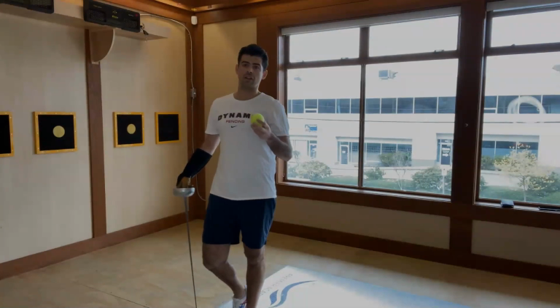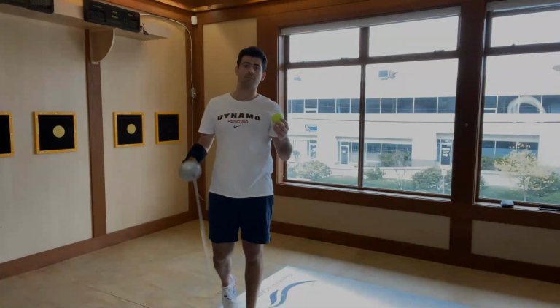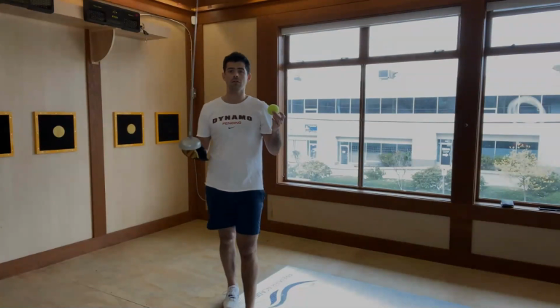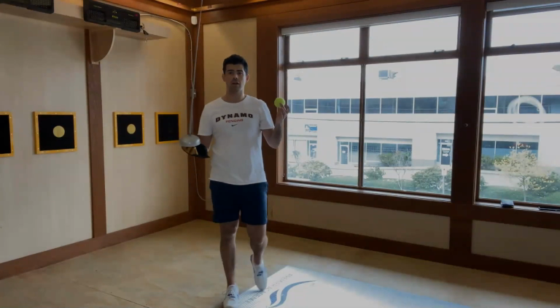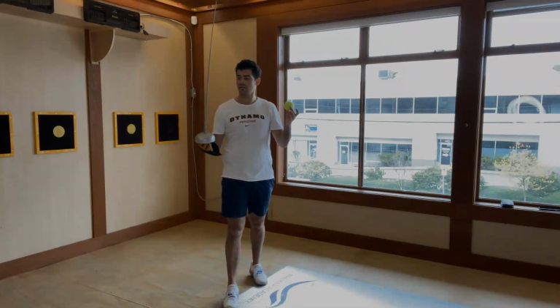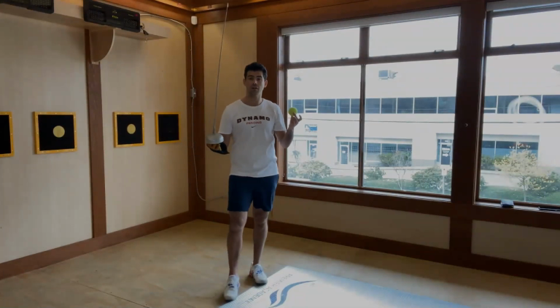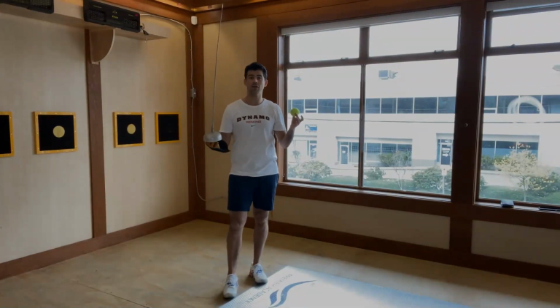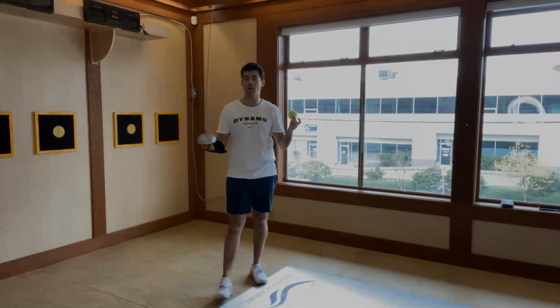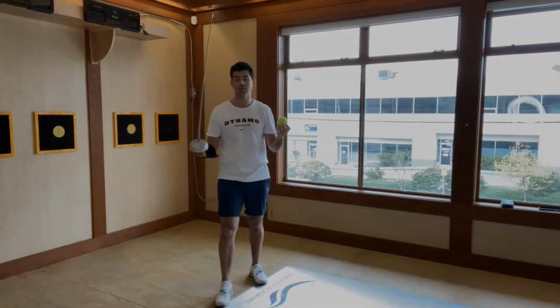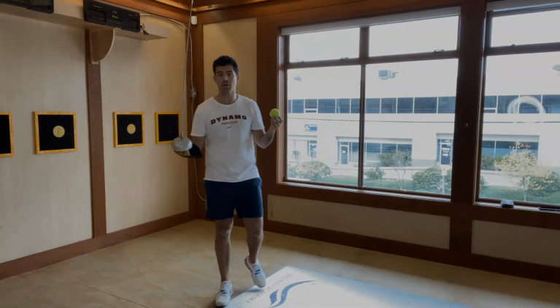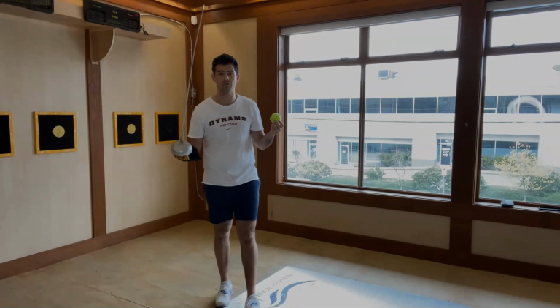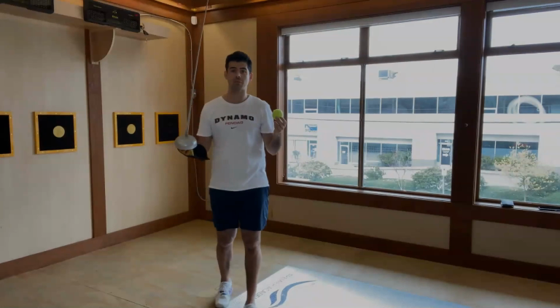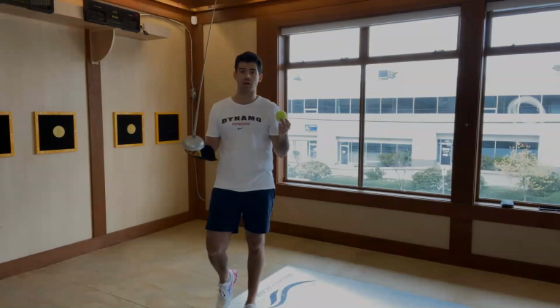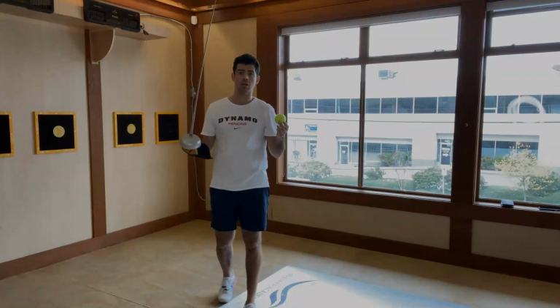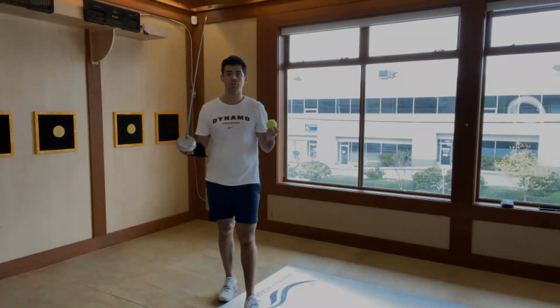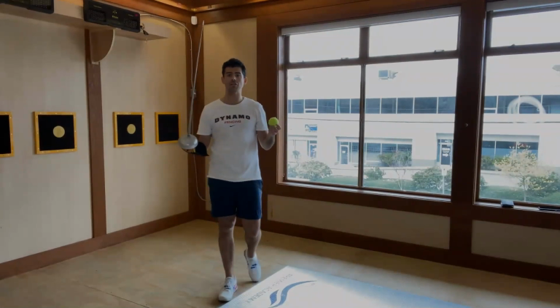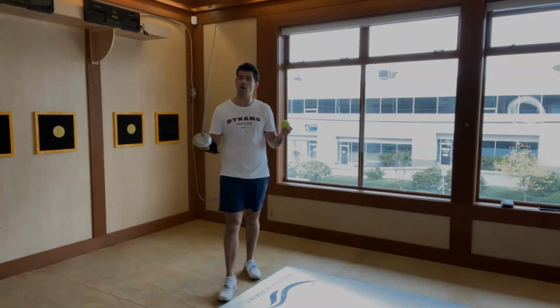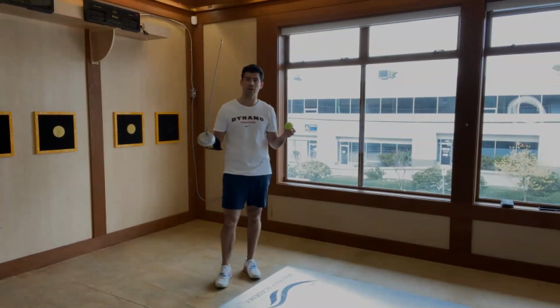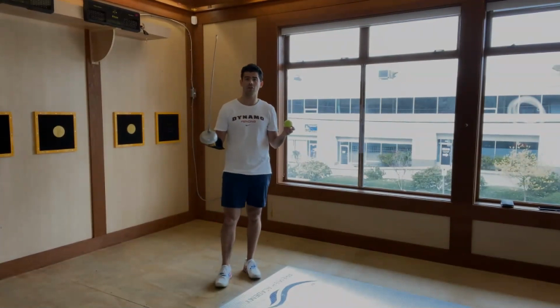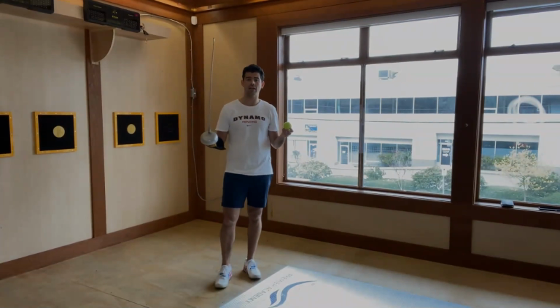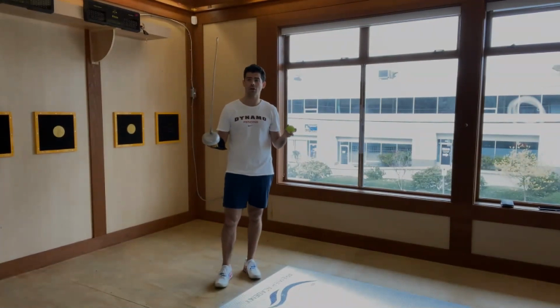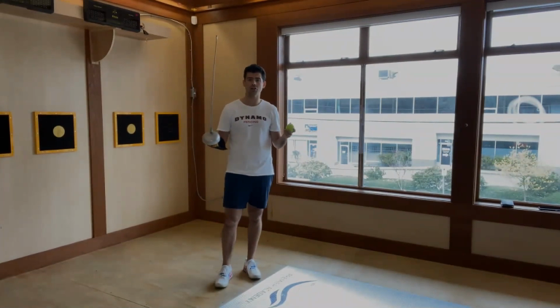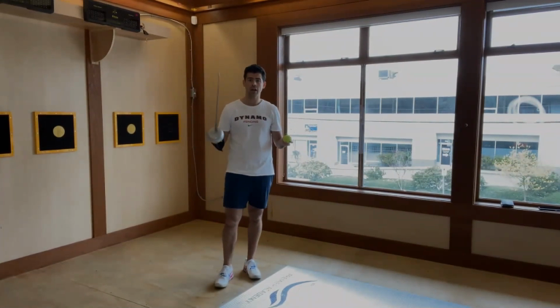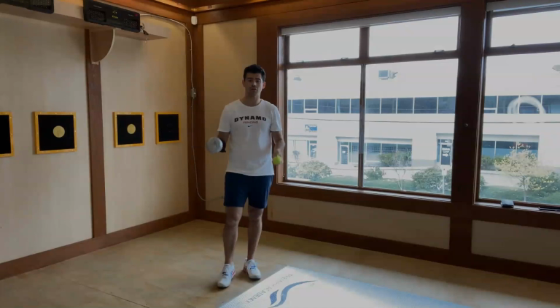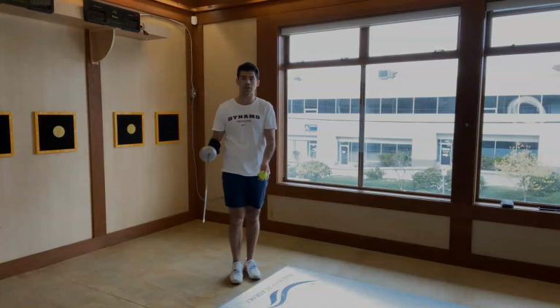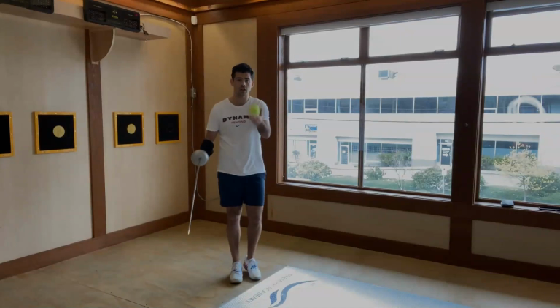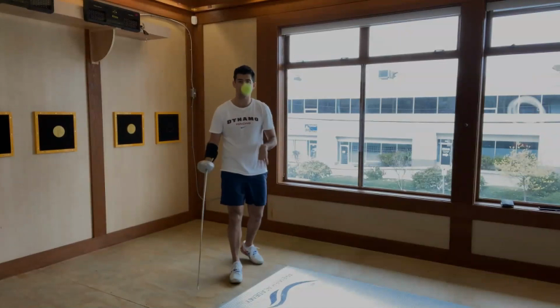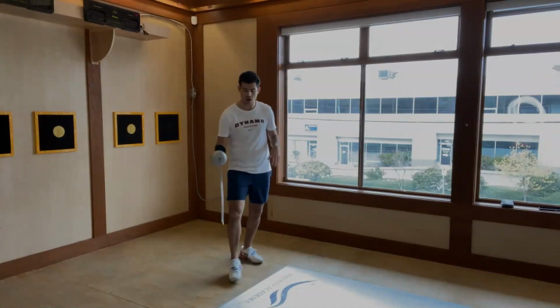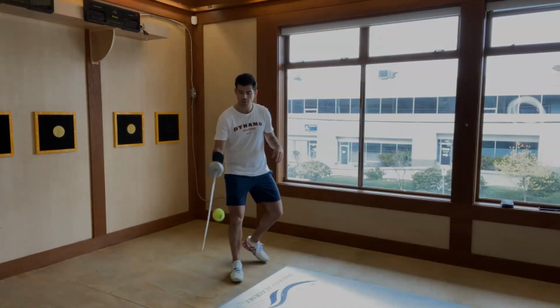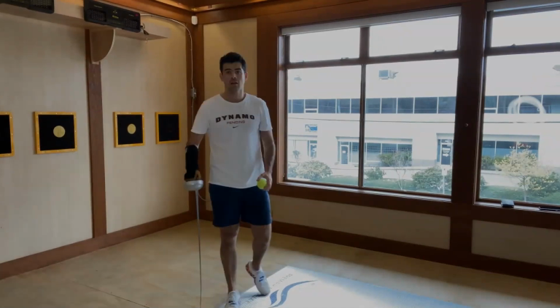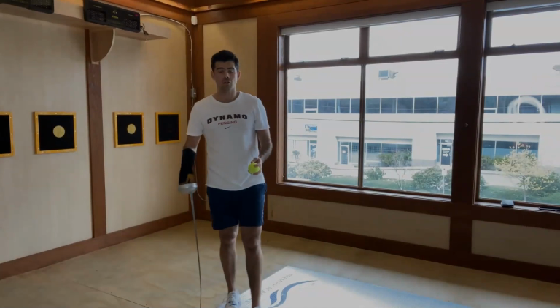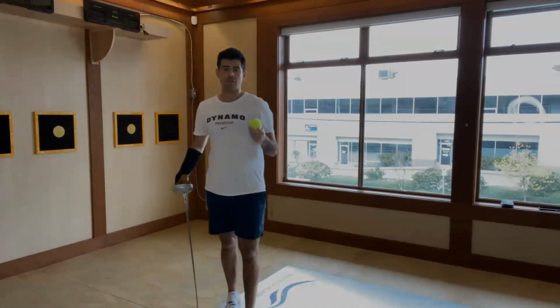Another fun one with a tennis ball and your épée or foil — probably works with your saber as well — is to bounce the ball. Very good for your hand-eye coordination and for your focus. Let the ball drop, then move.